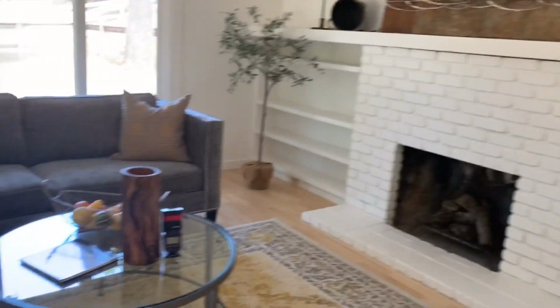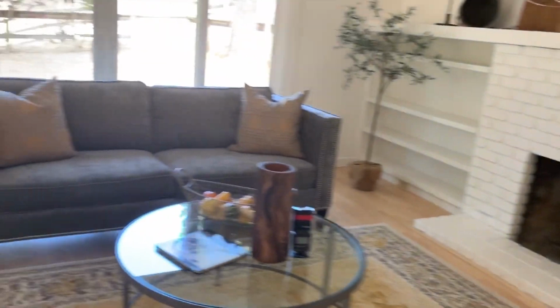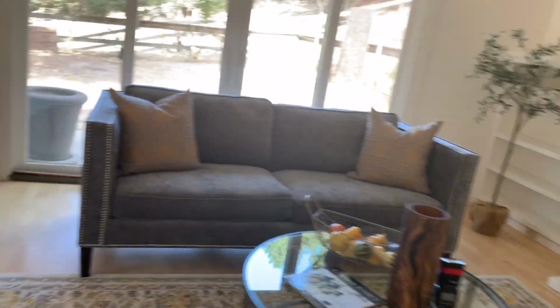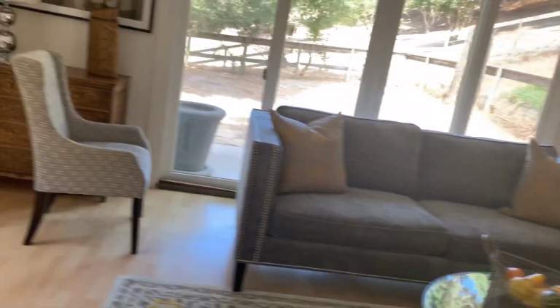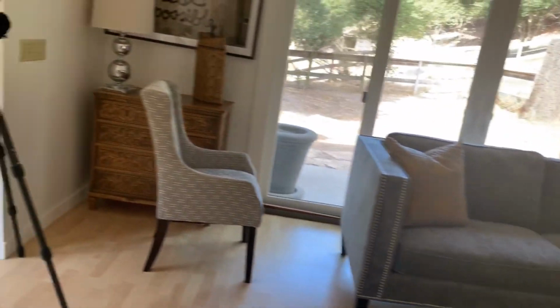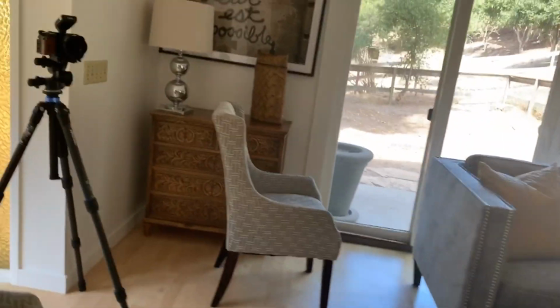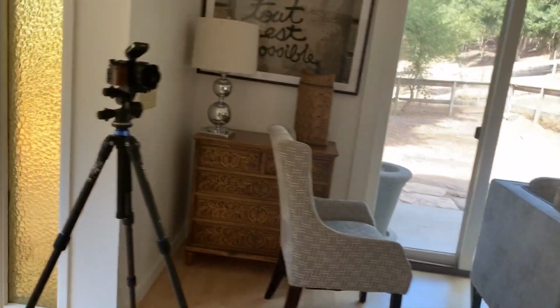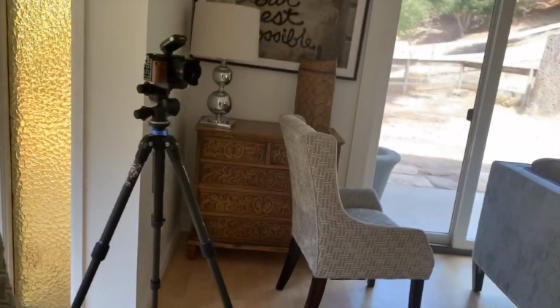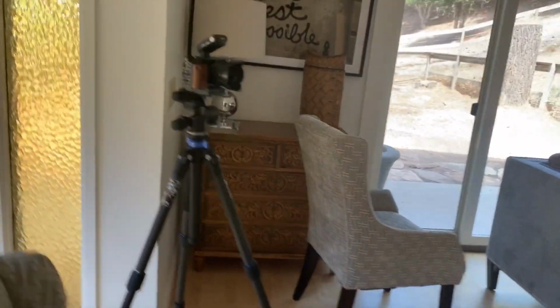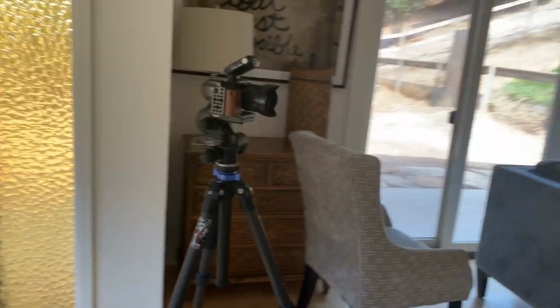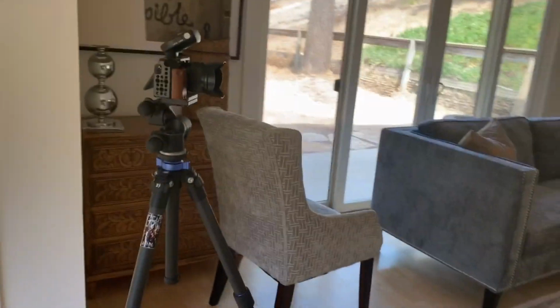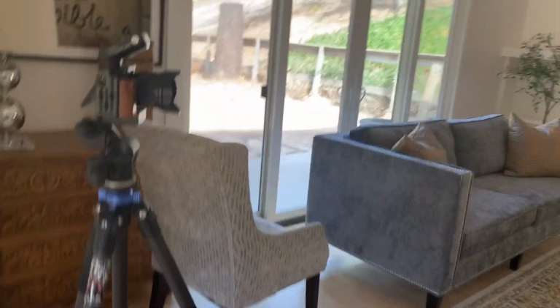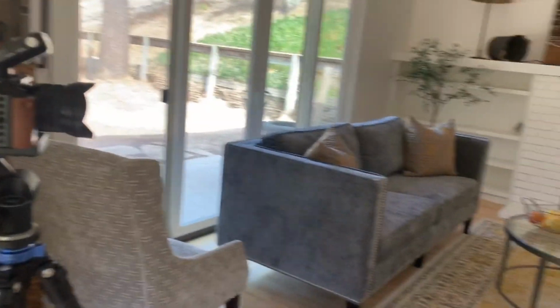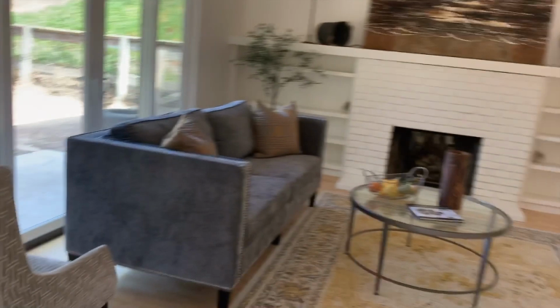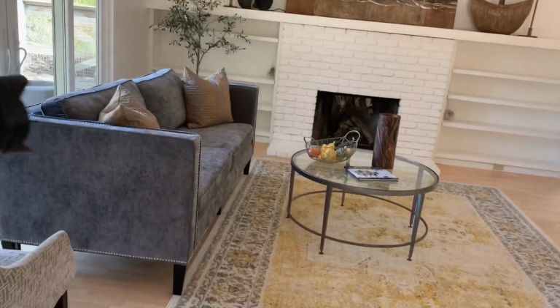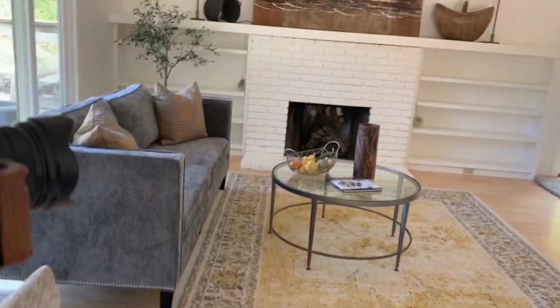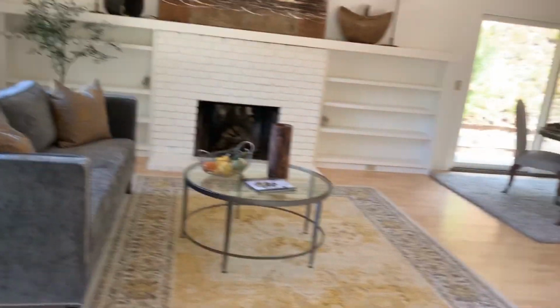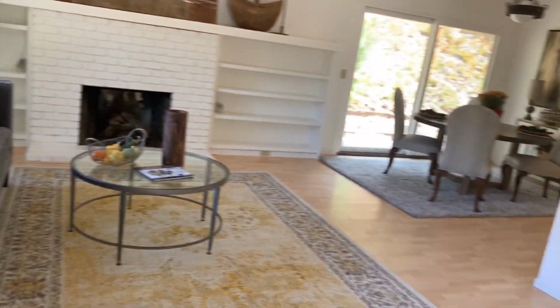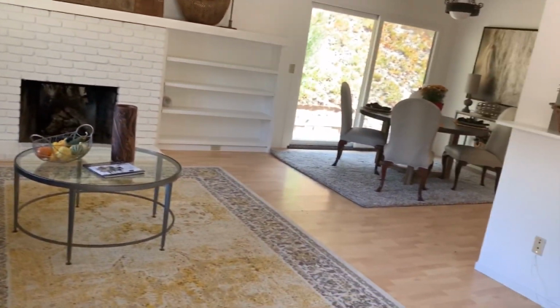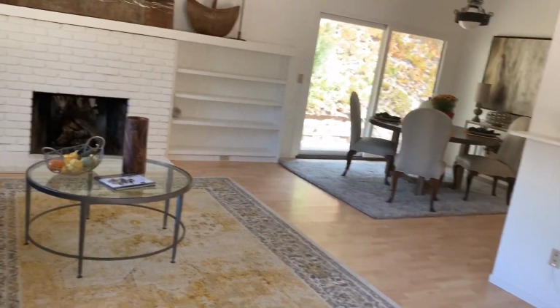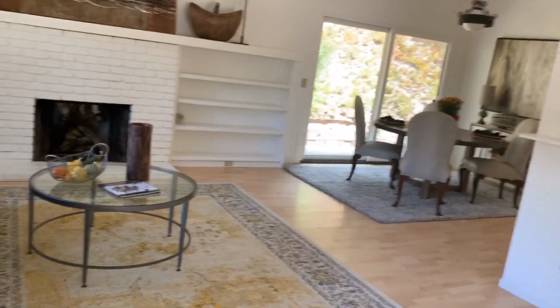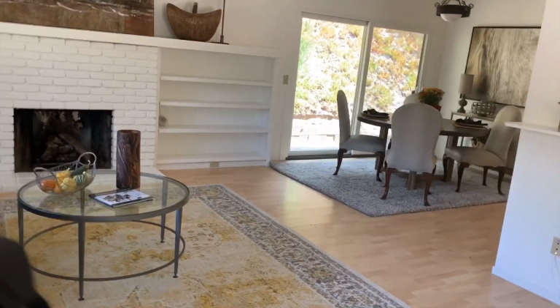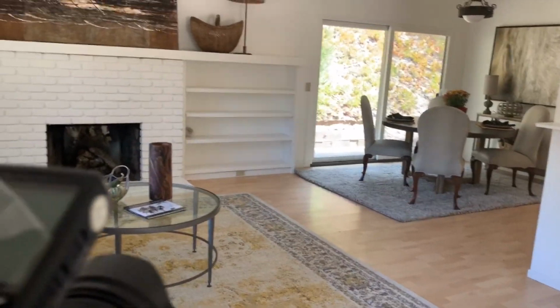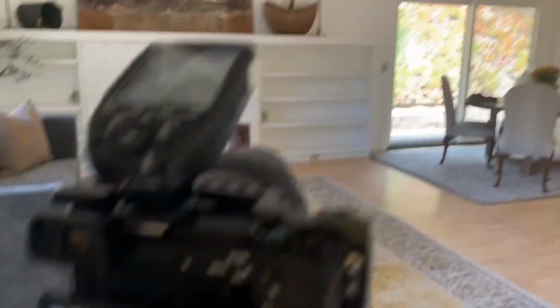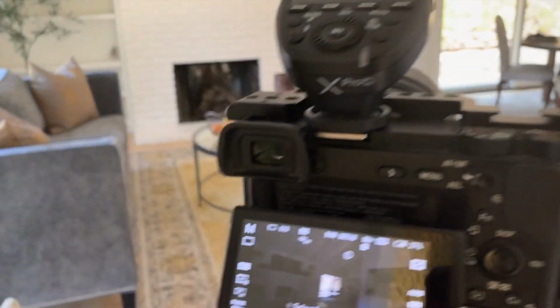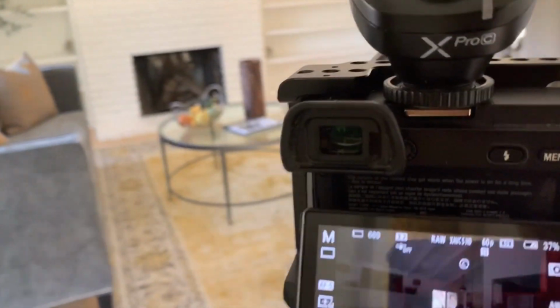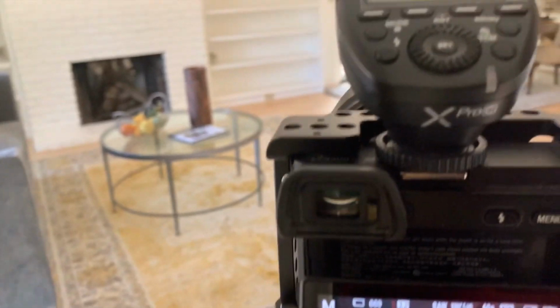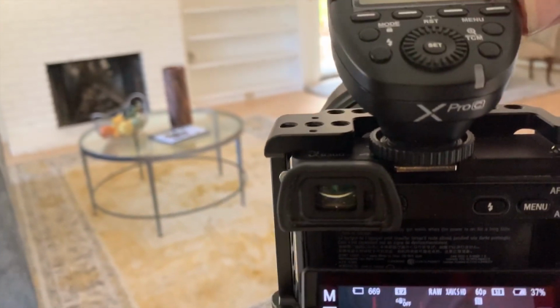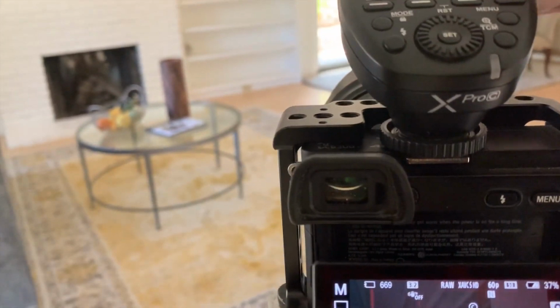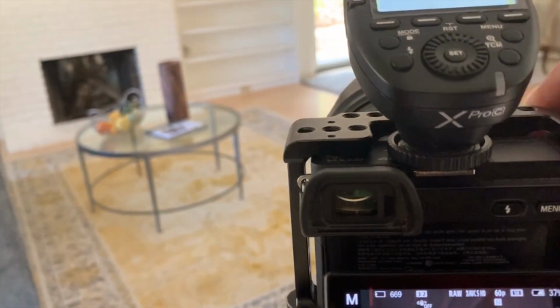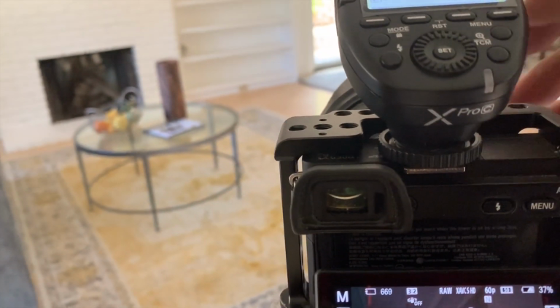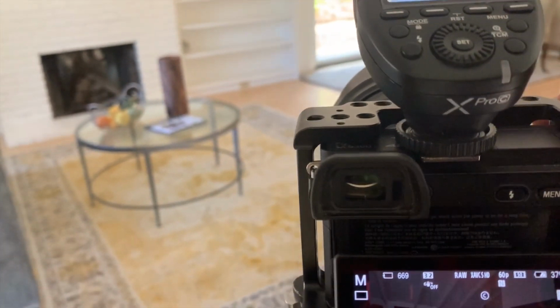These lights have a guide number of 60. The distance to the ceiling is about 8 feet, maybe 10 feet. So I put them at full power and I will be shooting at f7.1 with everything working.